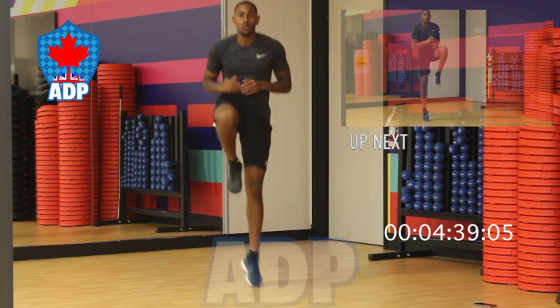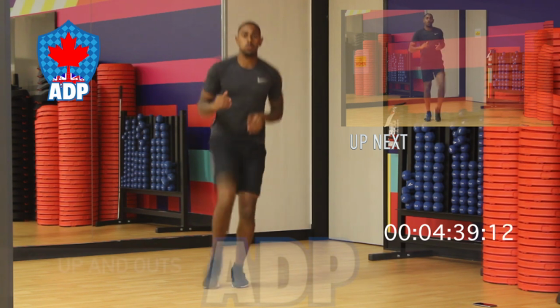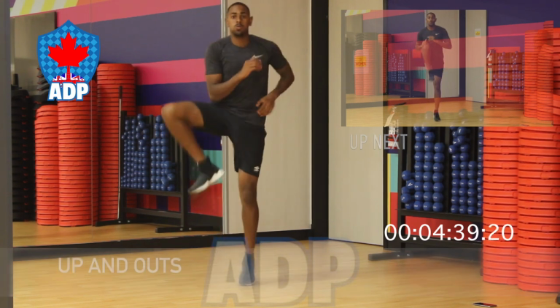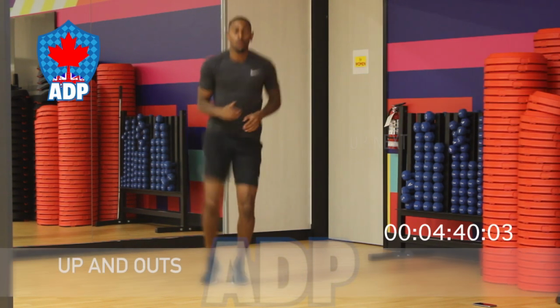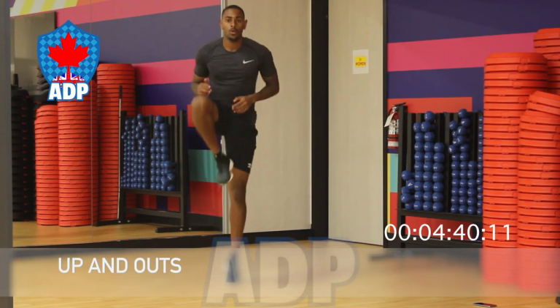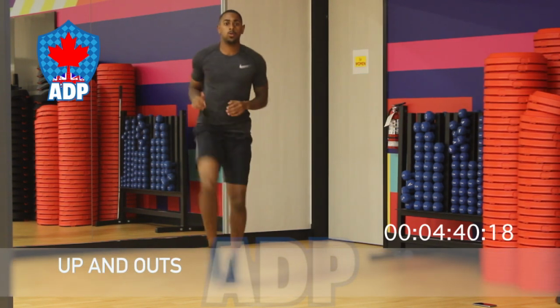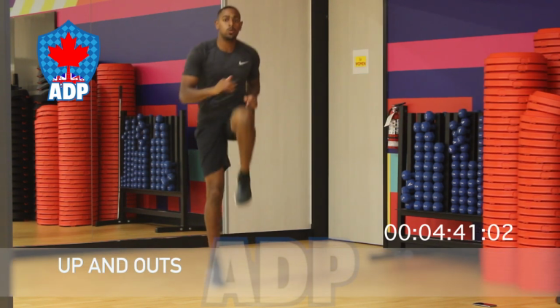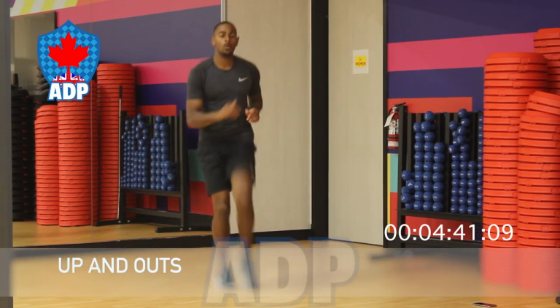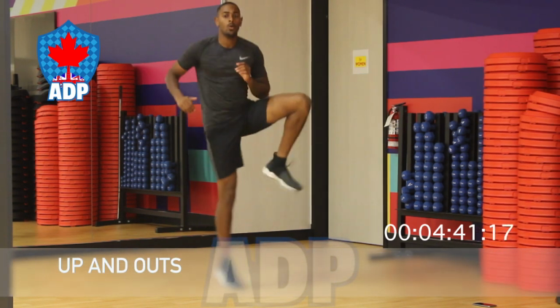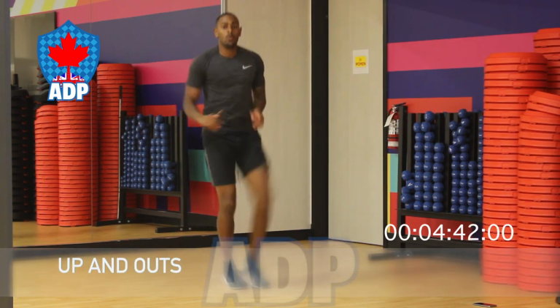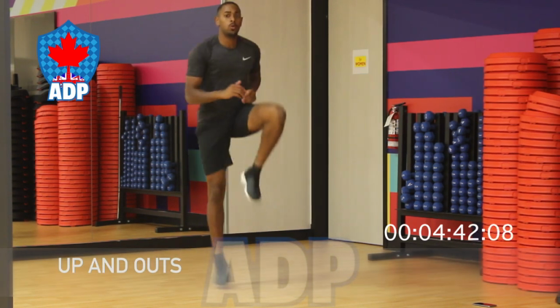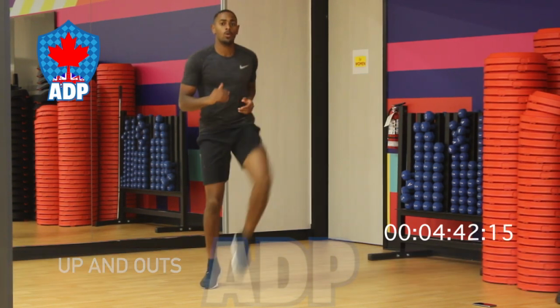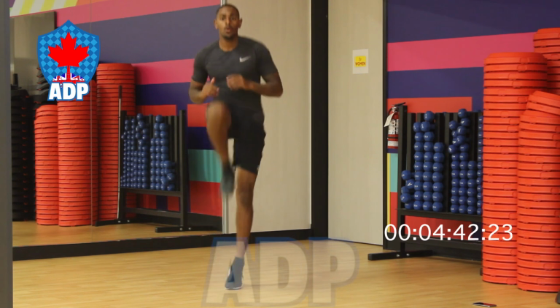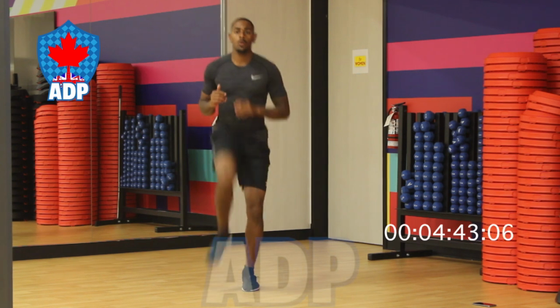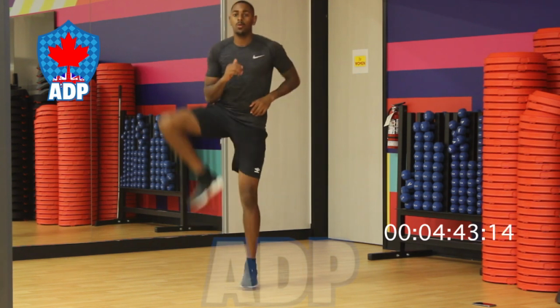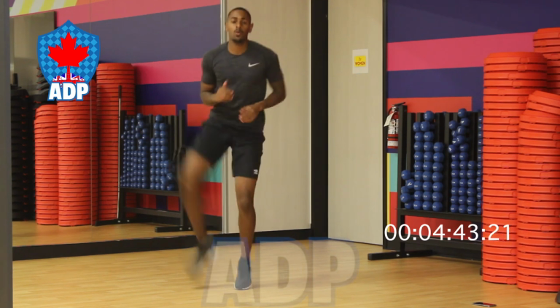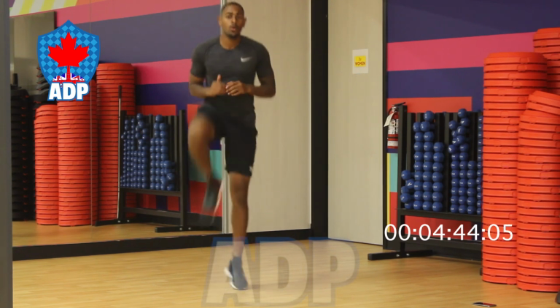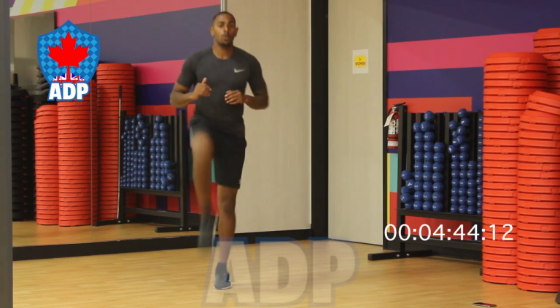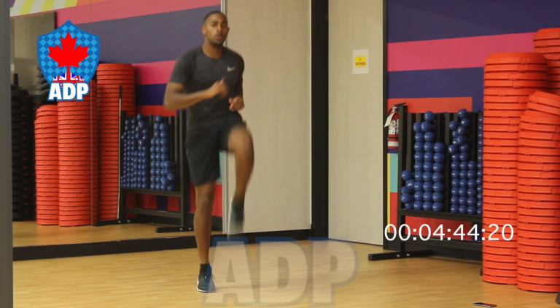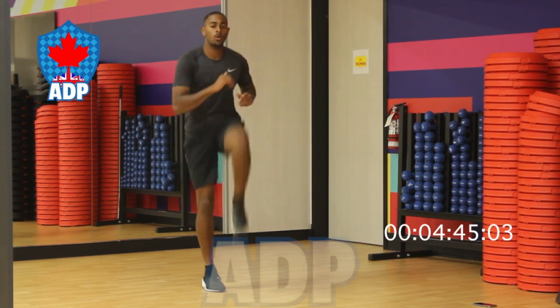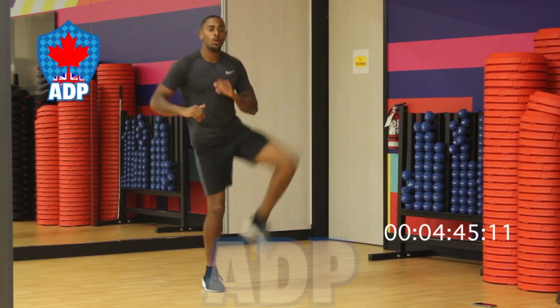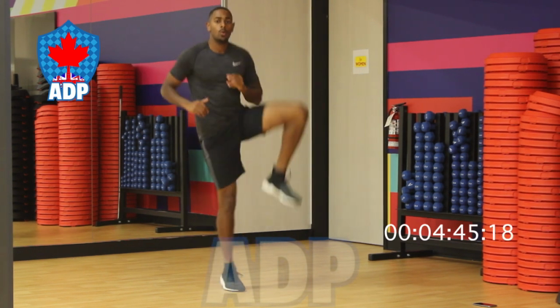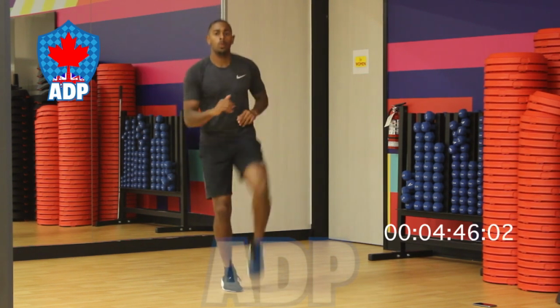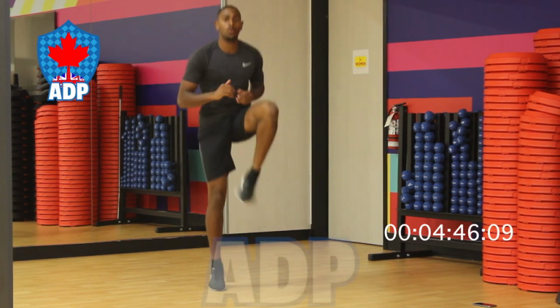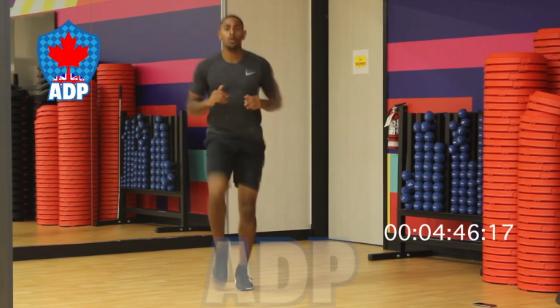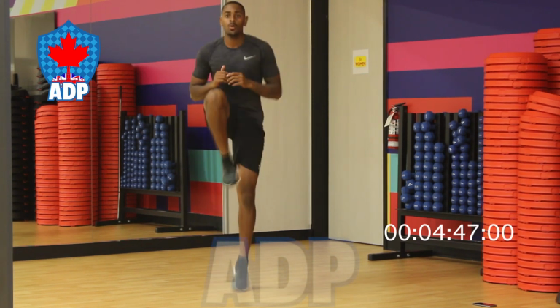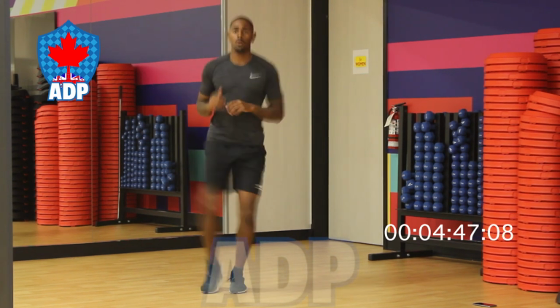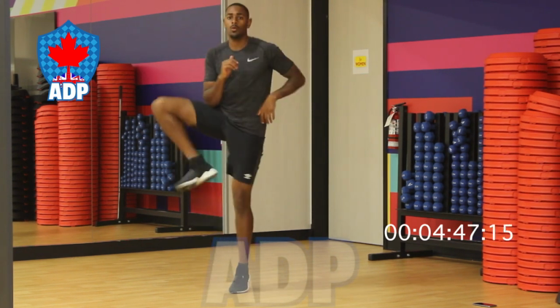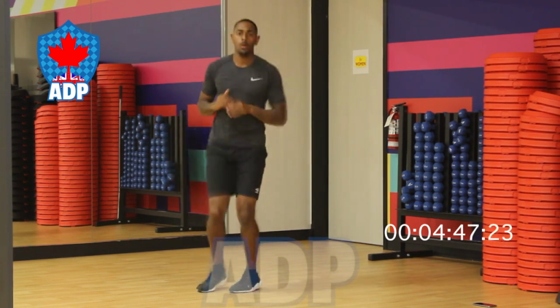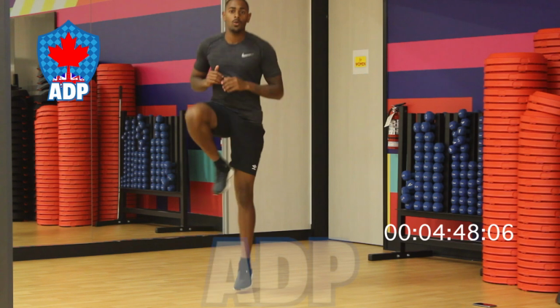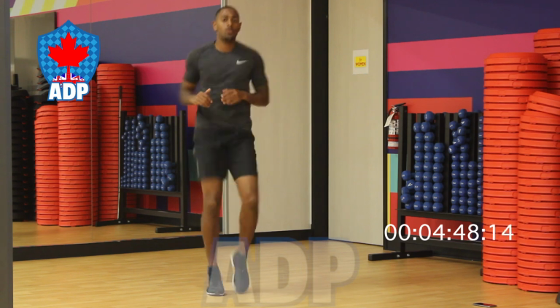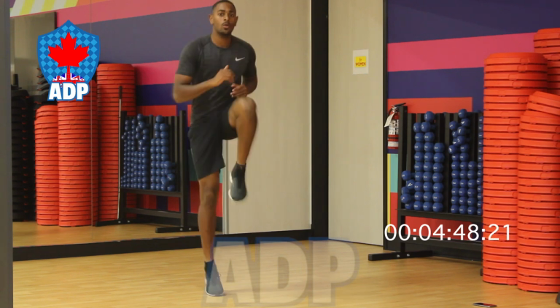Last up we've got our up and outs. Lift your knee up to your midsection, to the side, and up to the midsection again. We're going to repeat this with our right and left foot for a total of 30 seconds.